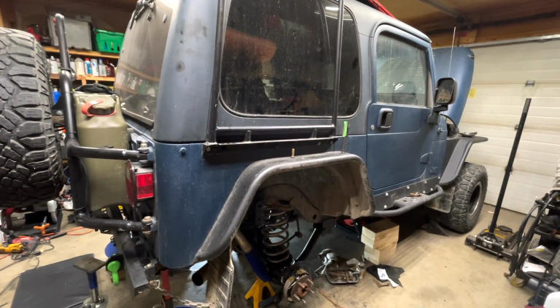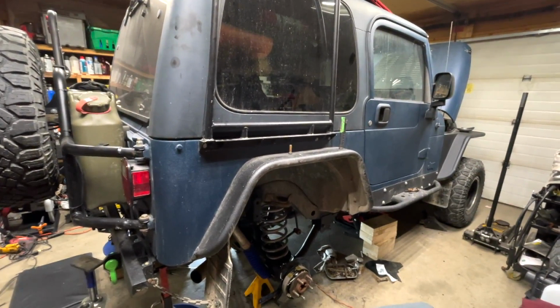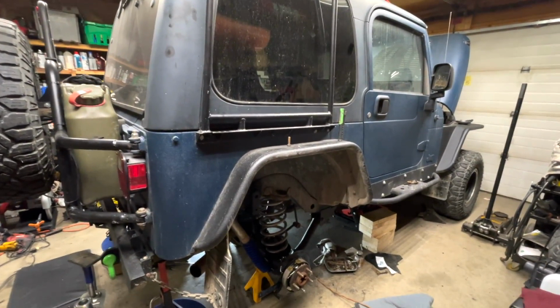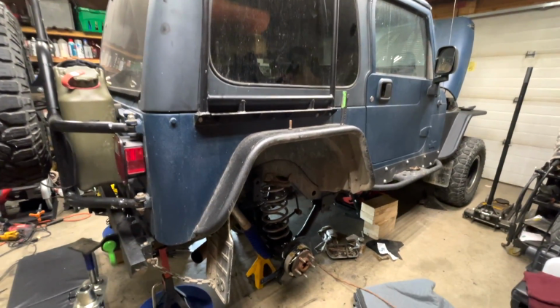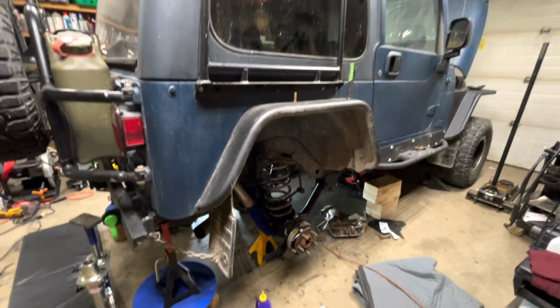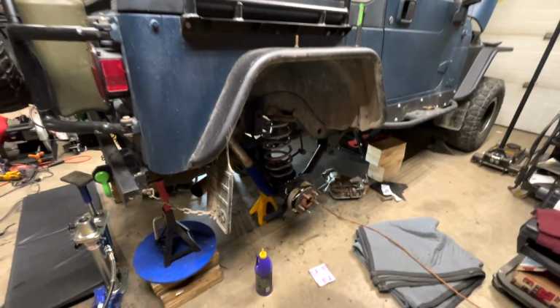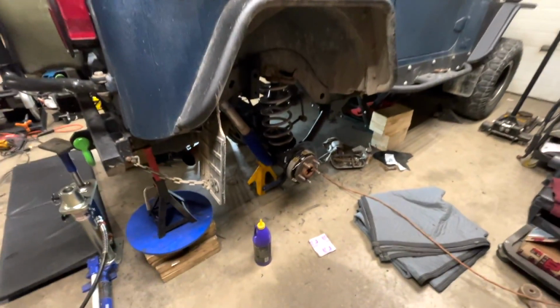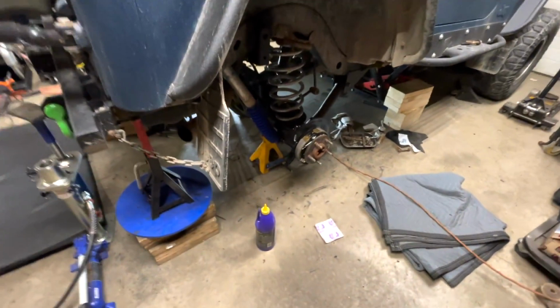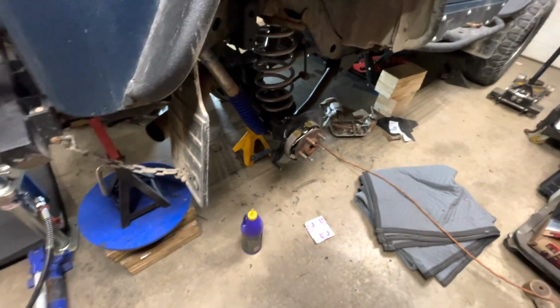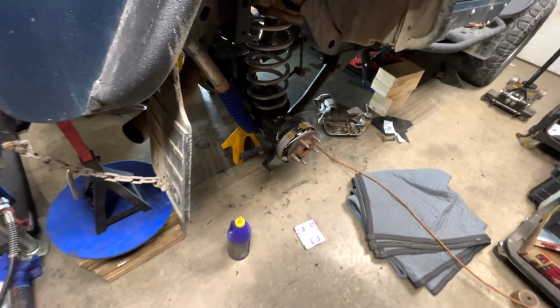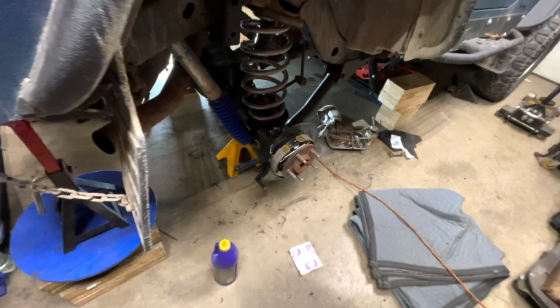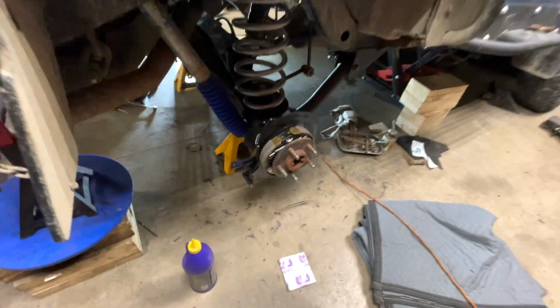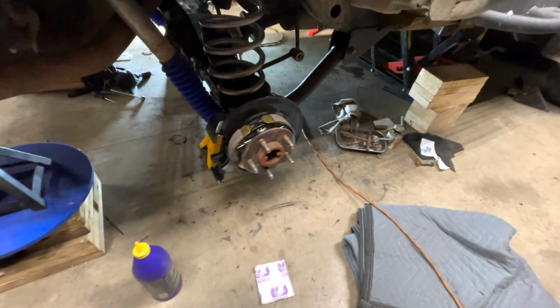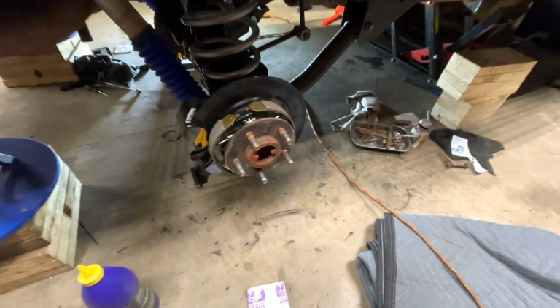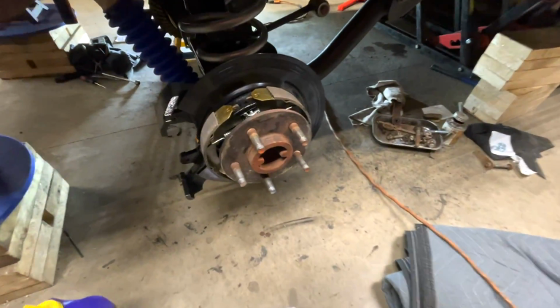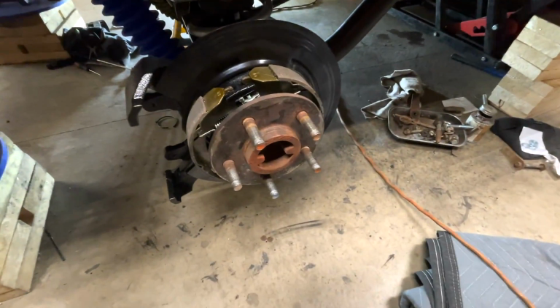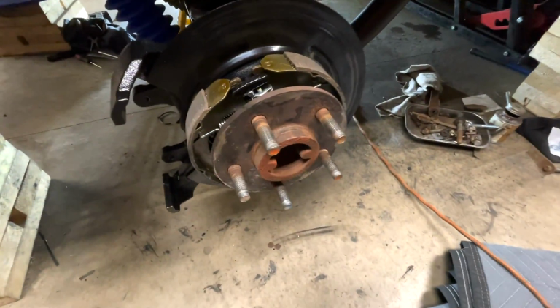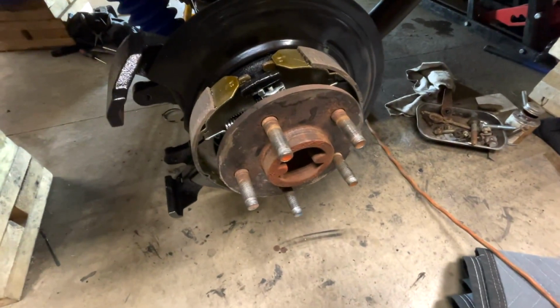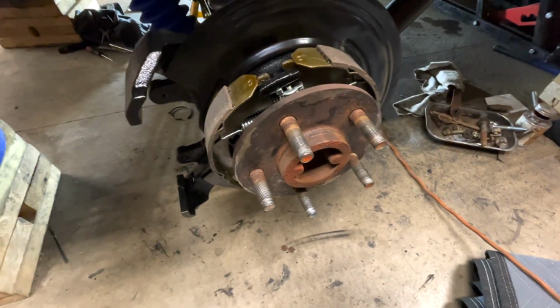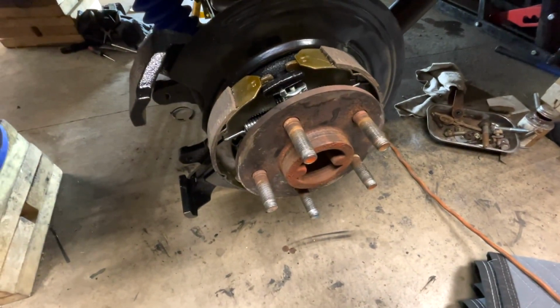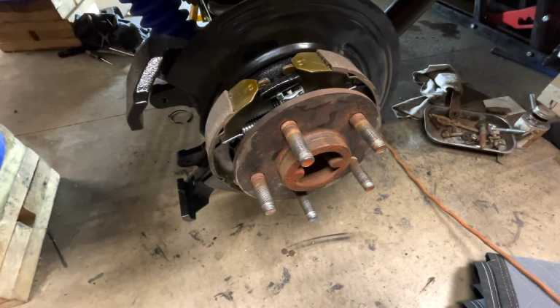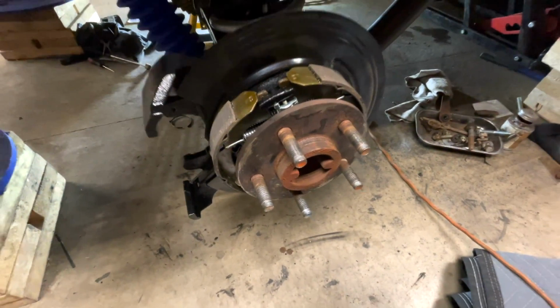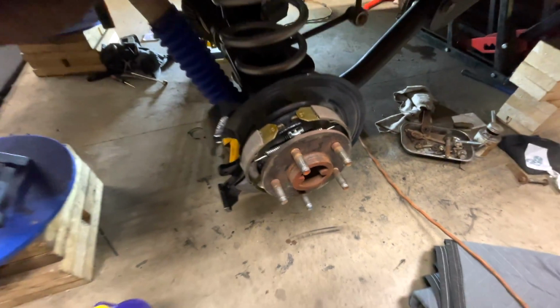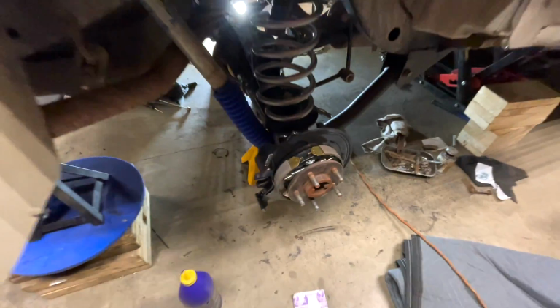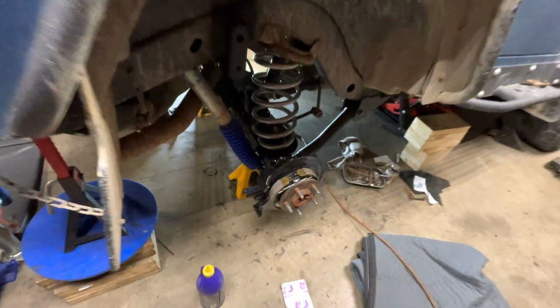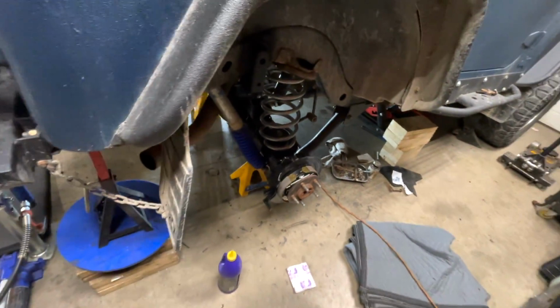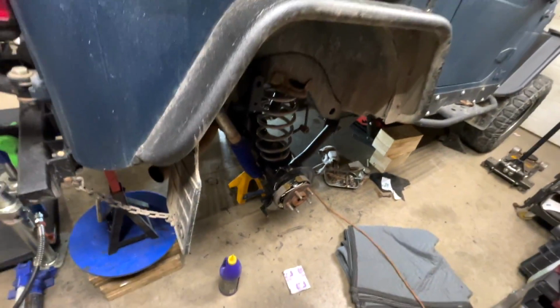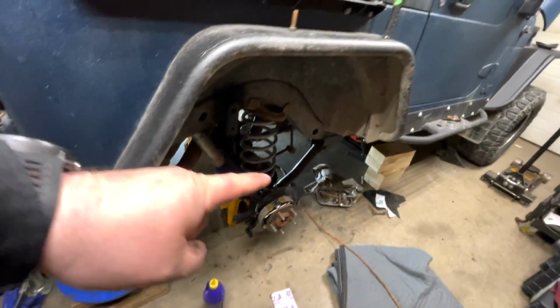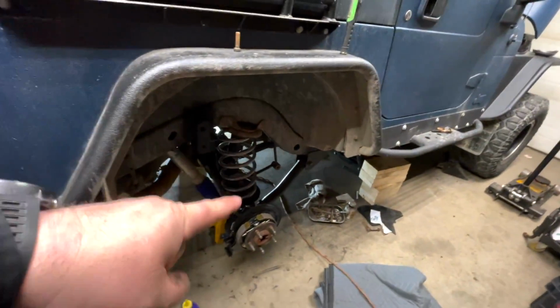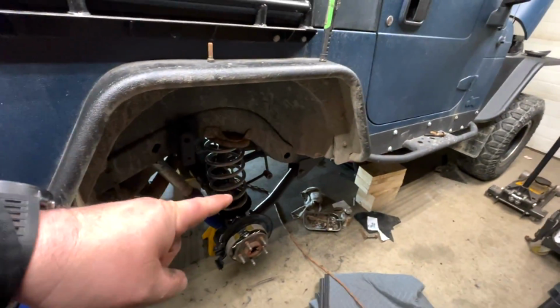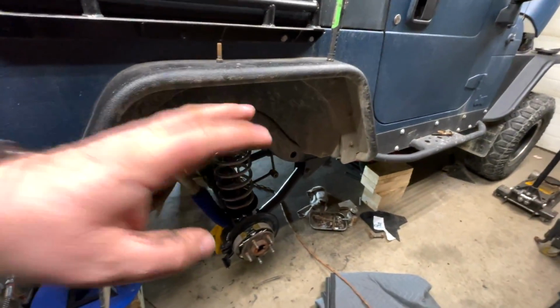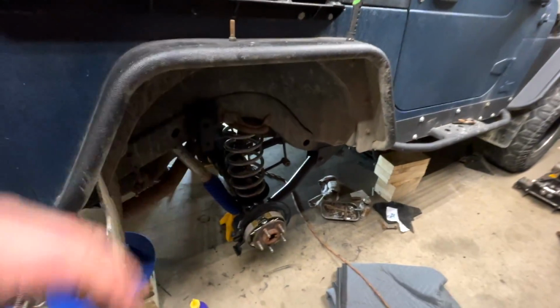Welcome to today's video, this is Jerry from BSK Garage. Today we're going to talk about axle seals and why they leak, especially if you just put in new ones. There are a couple of quick explanations I'm going to go over to keep this video nice and short.